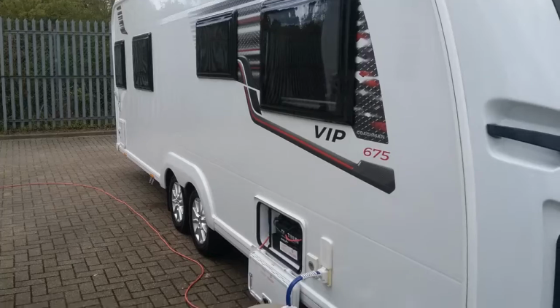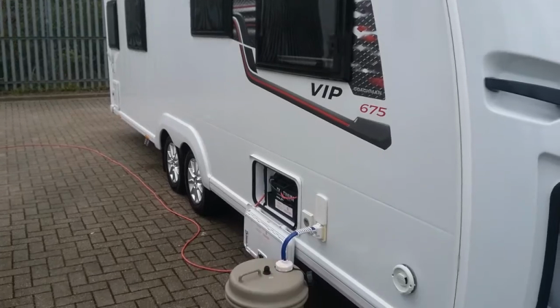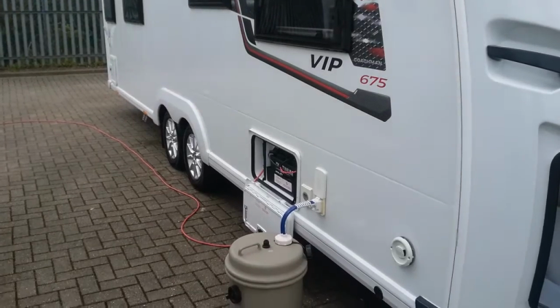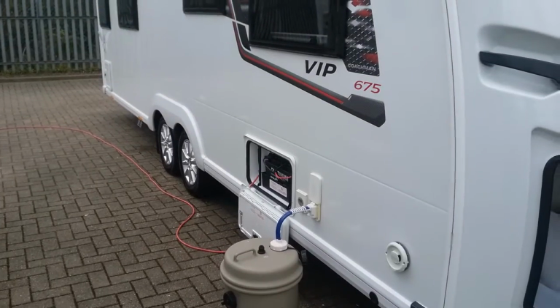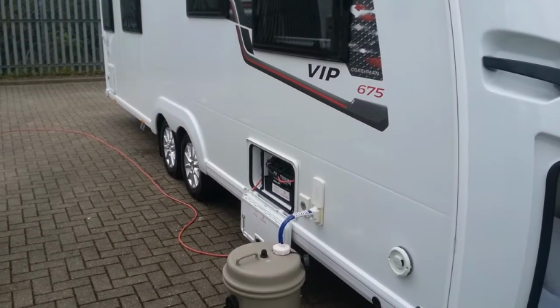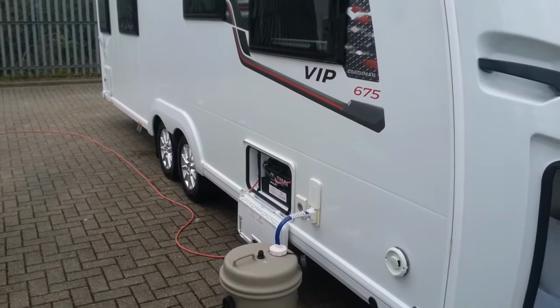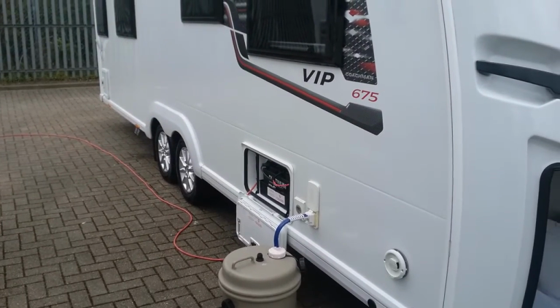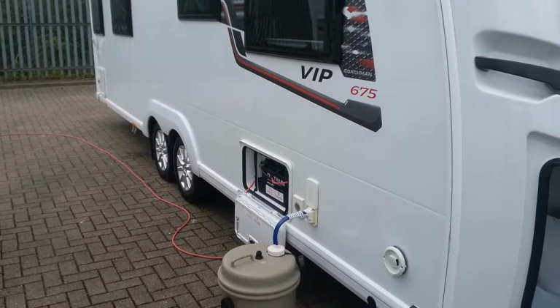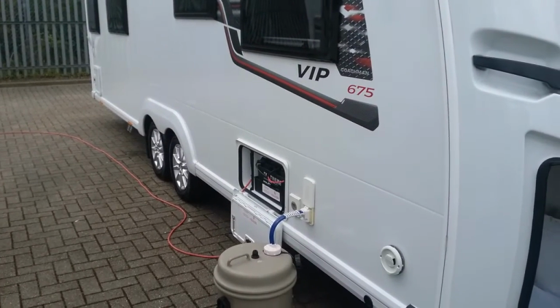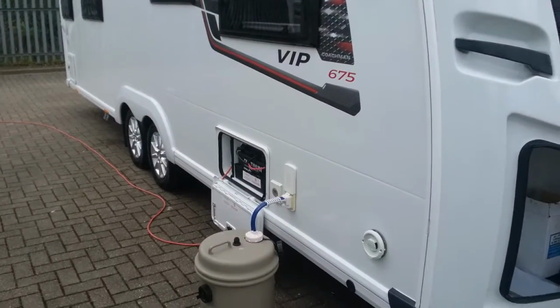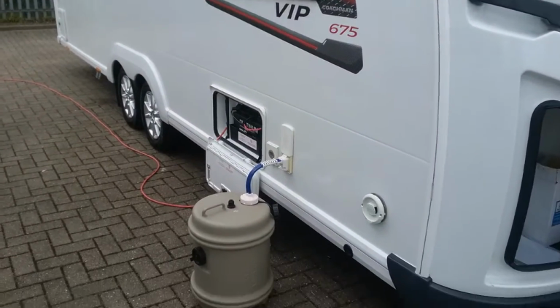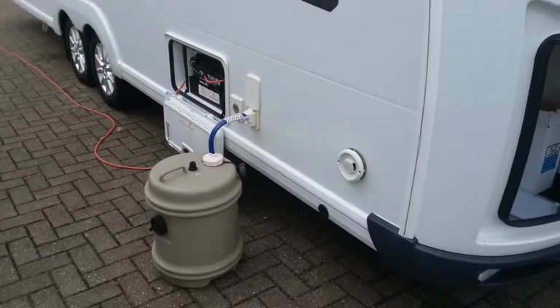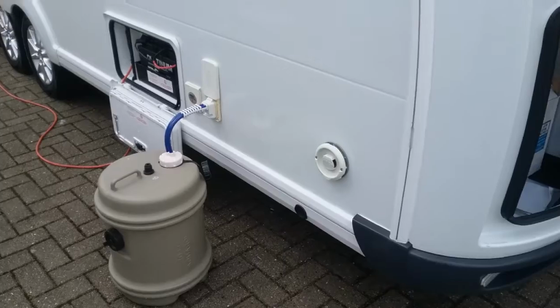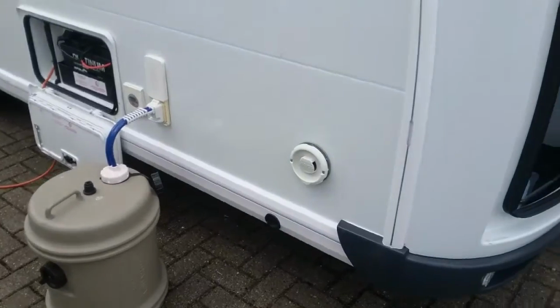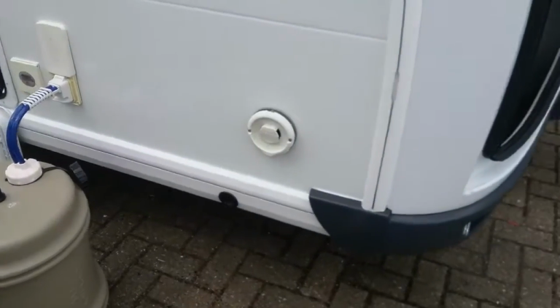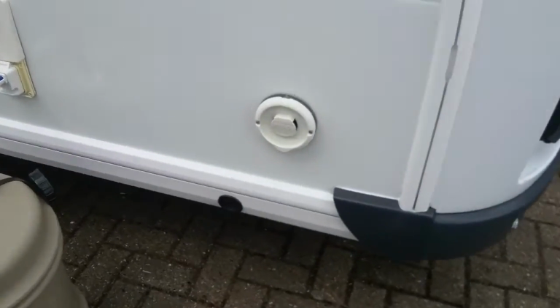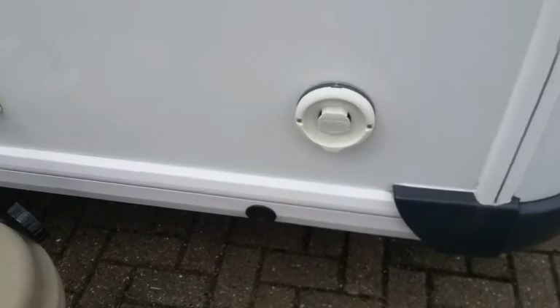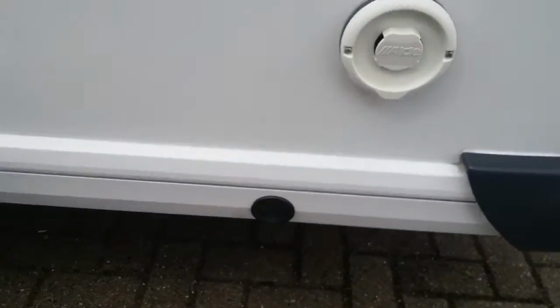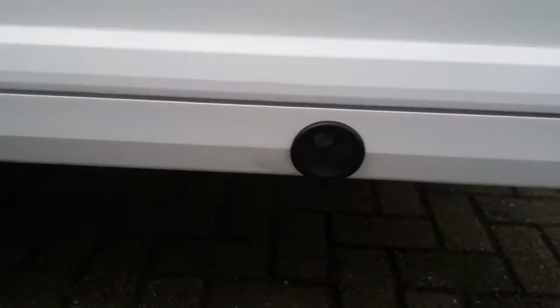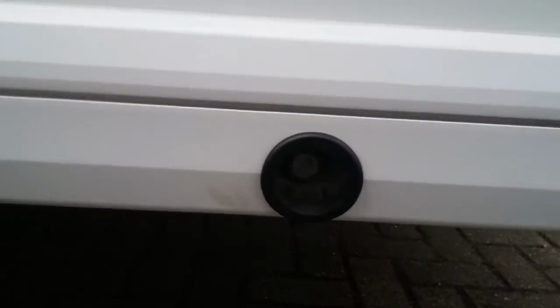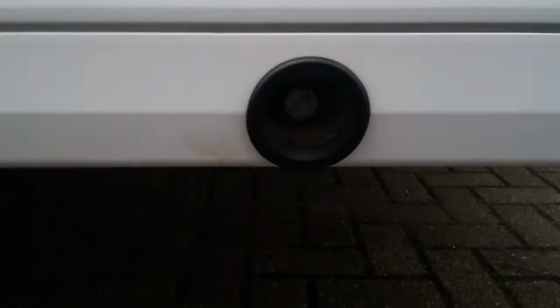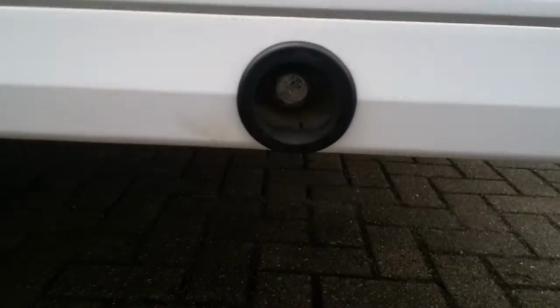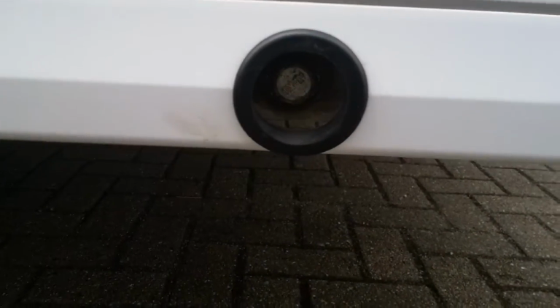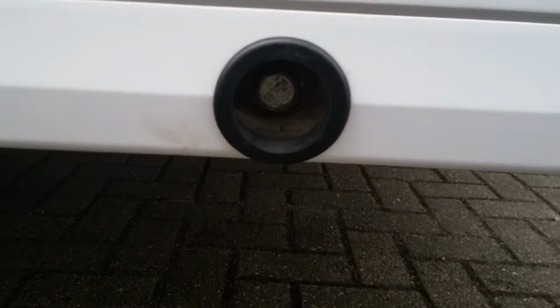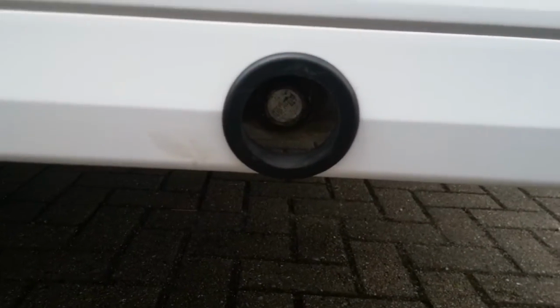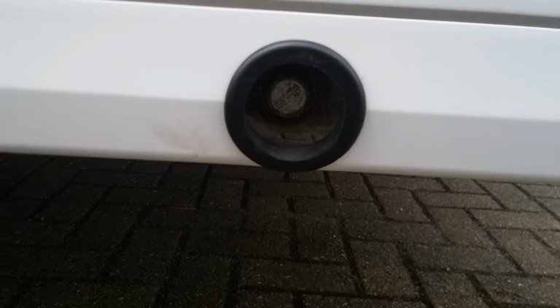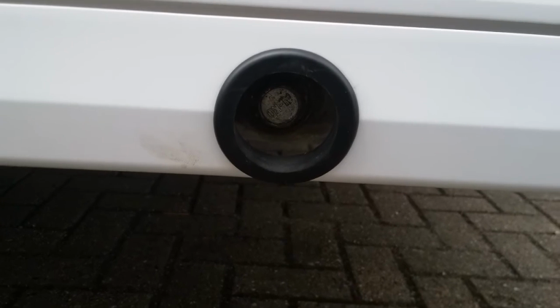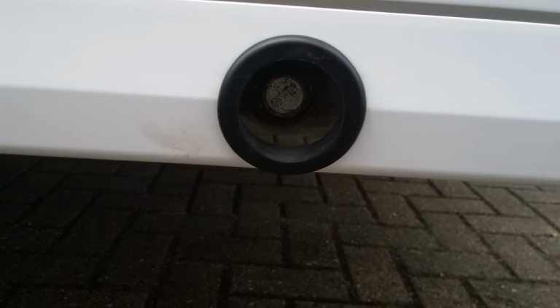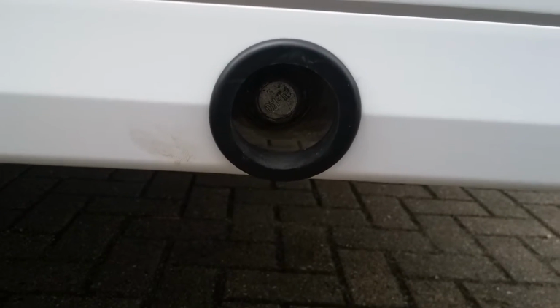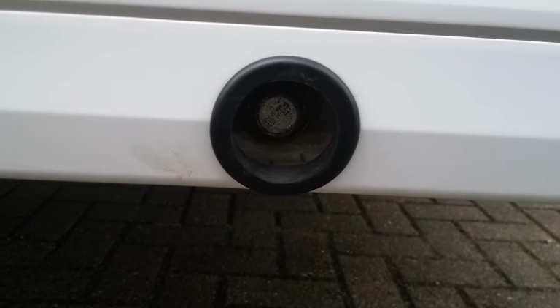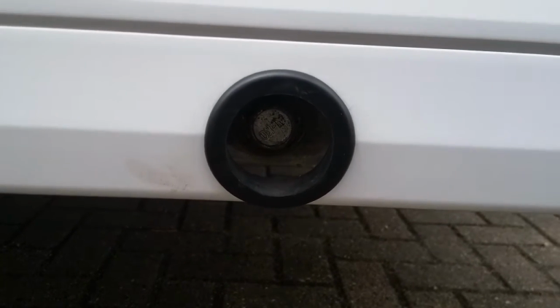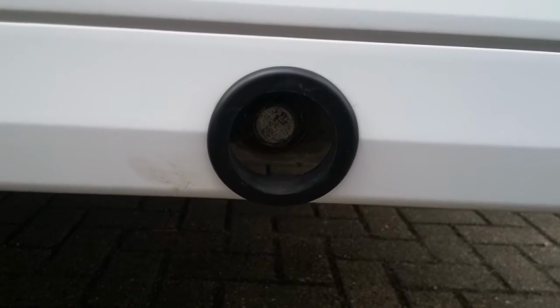Here we have the outside of the Coachman VIP 675. As we move along, we will firstly see the front wind down point for the corner steady.